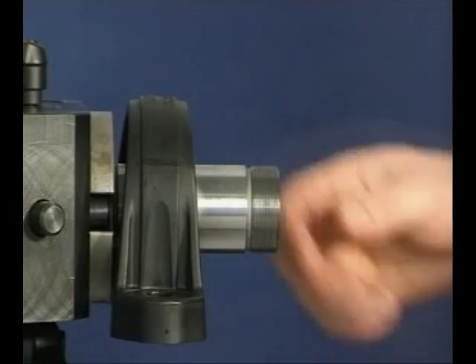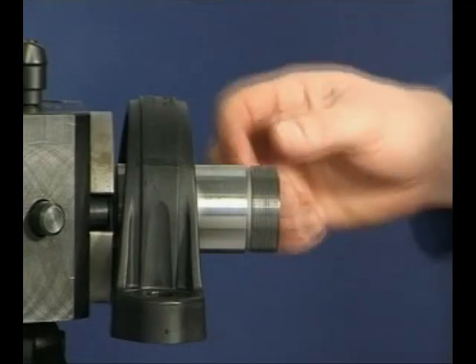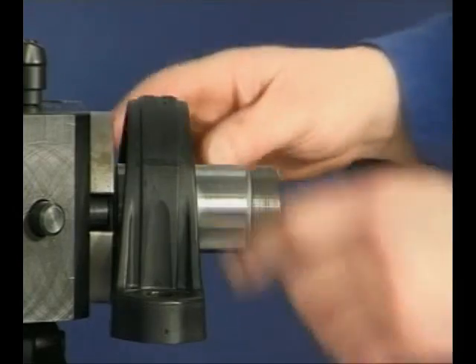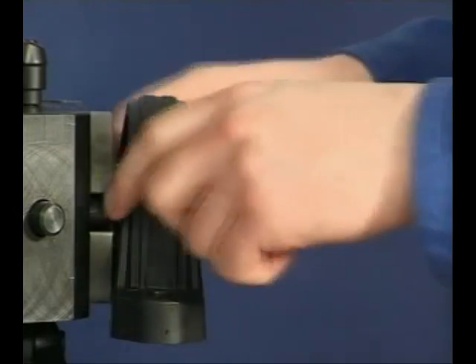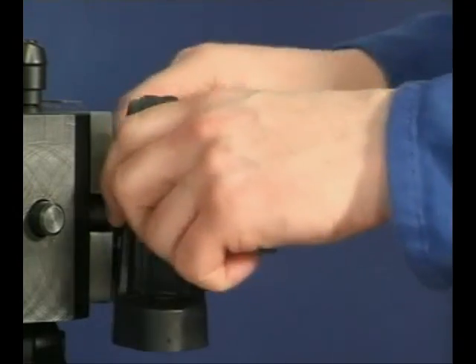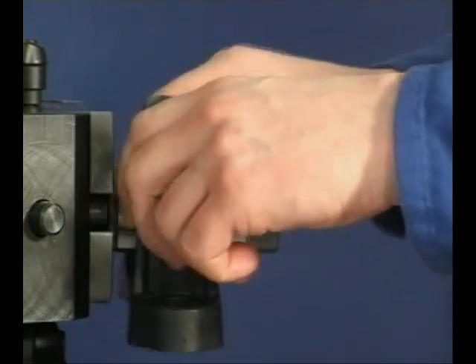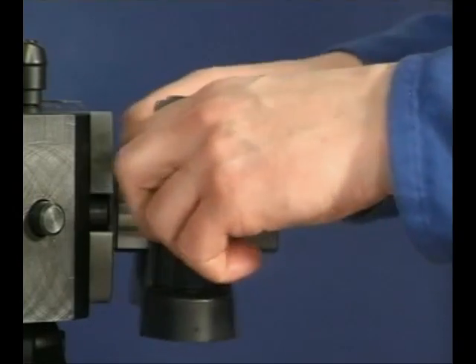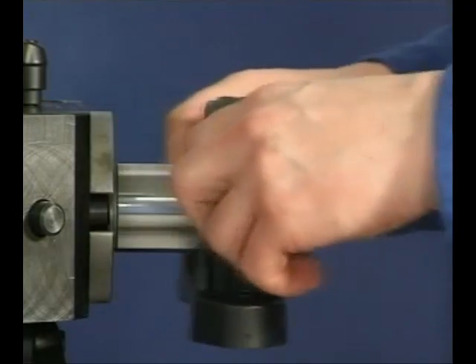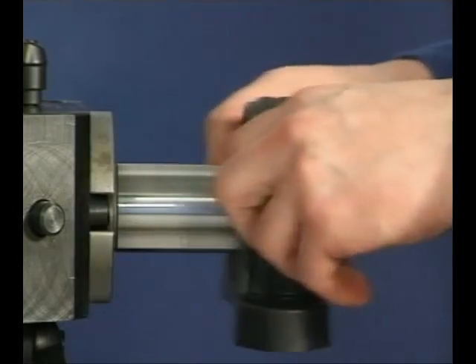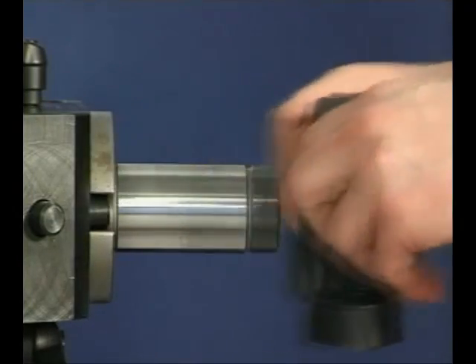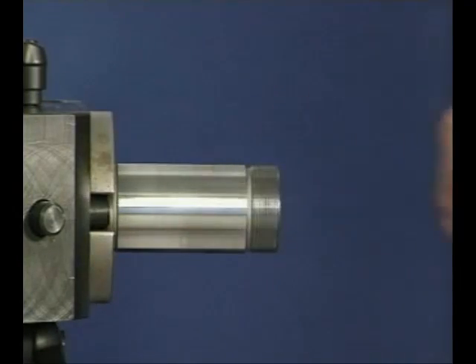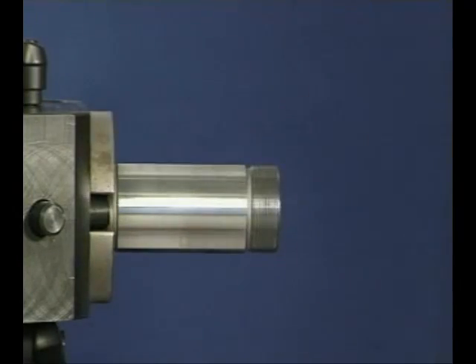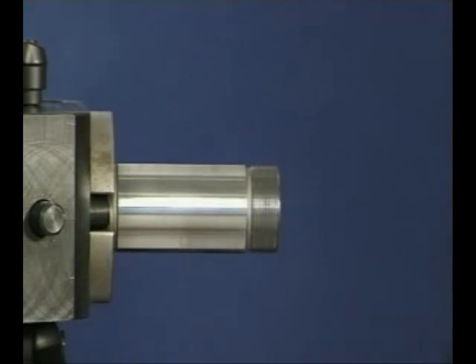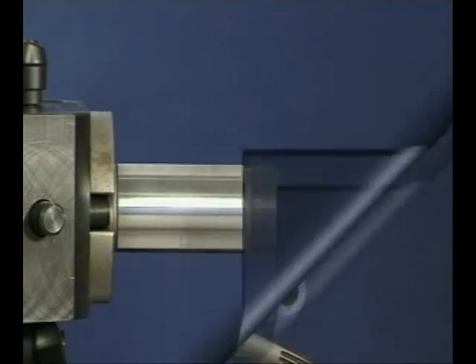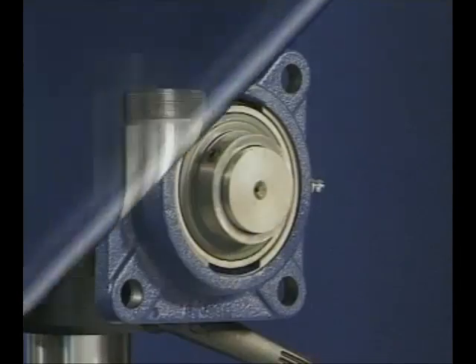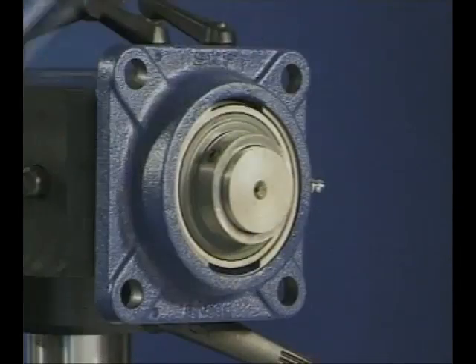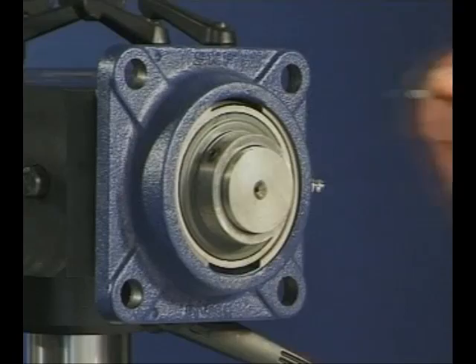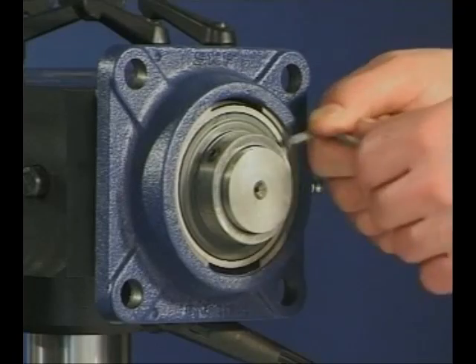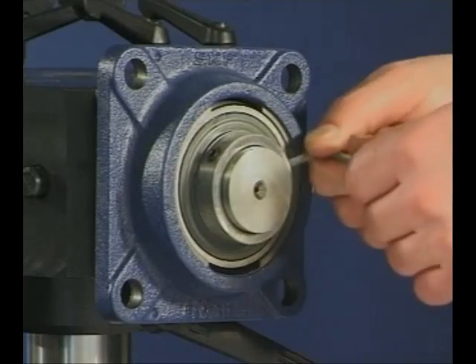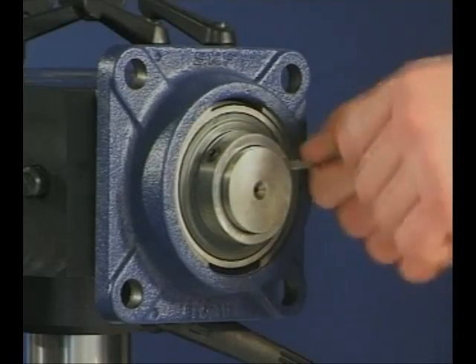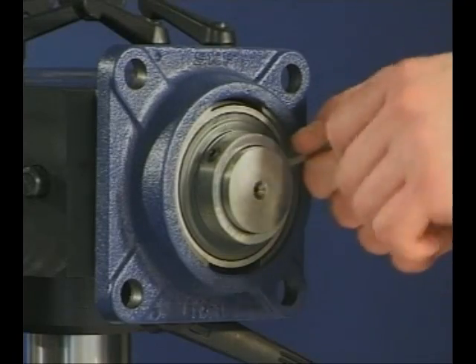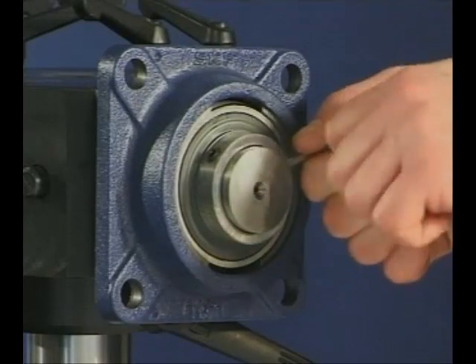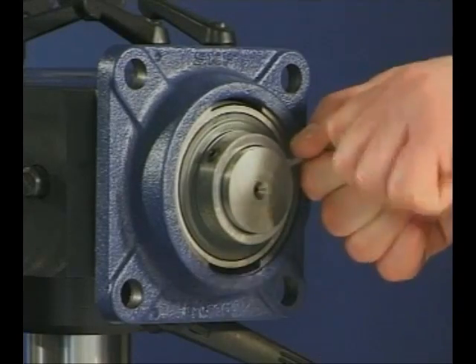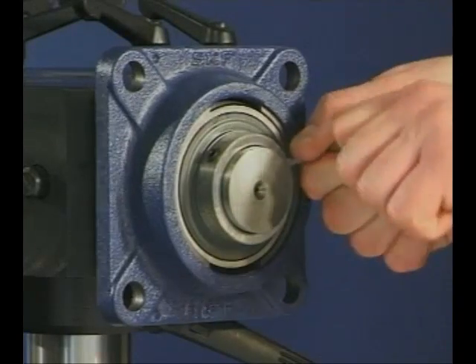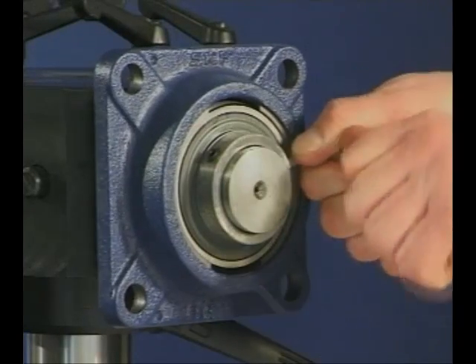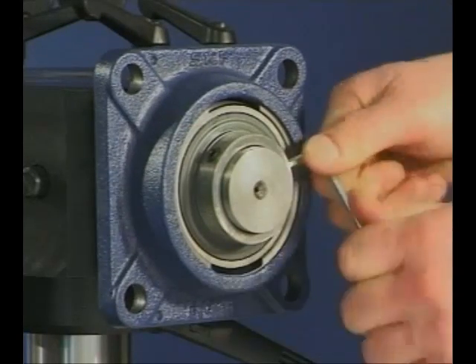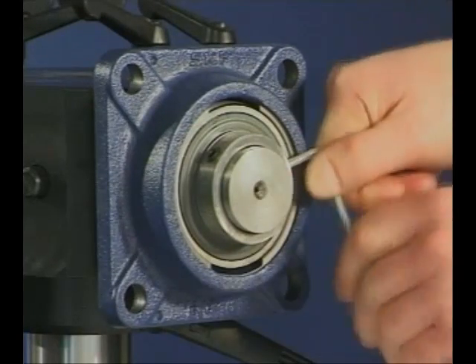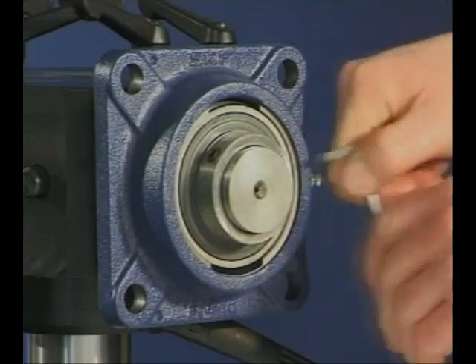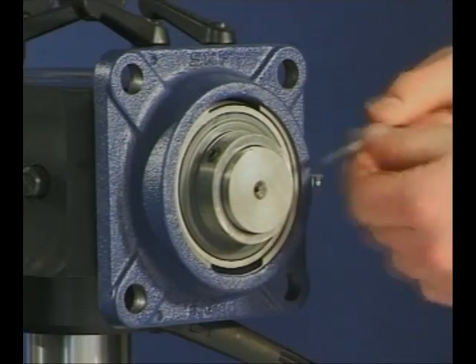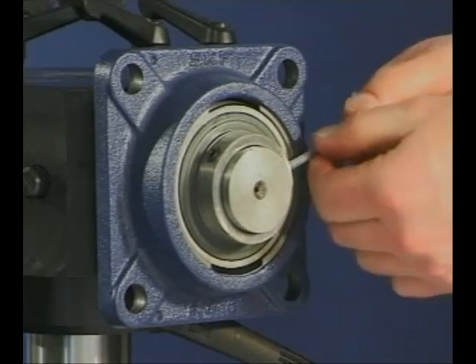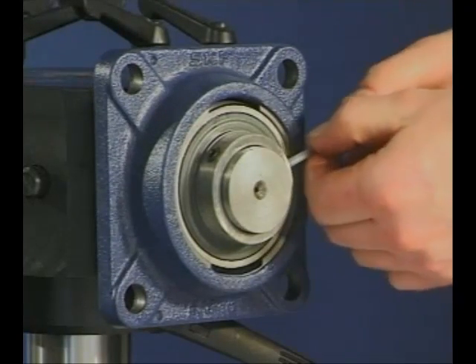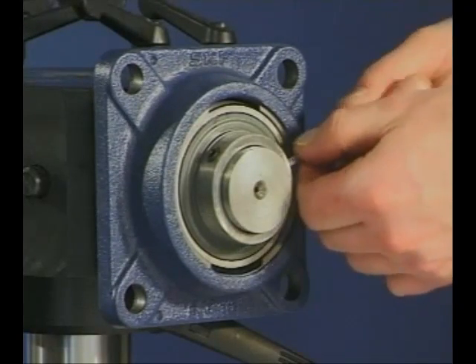The dismounting of Y-bearing units located by grub screws is even simpler. After loosening the two grub screws with the housing free, the unit can be removed.